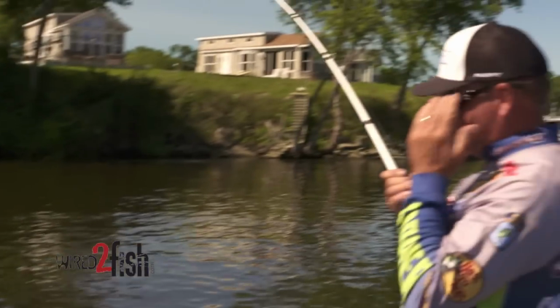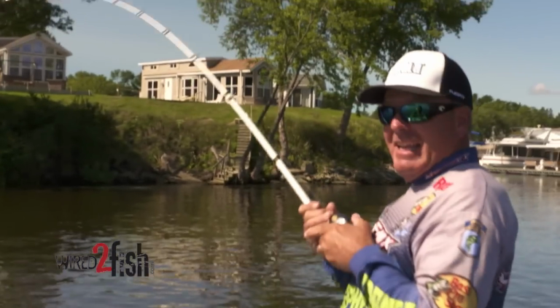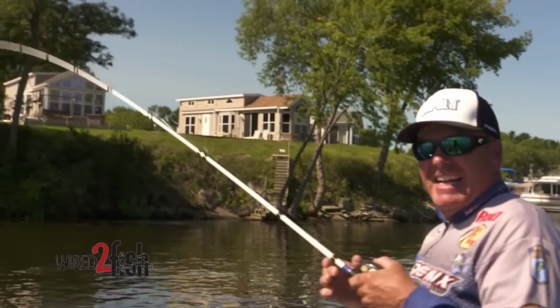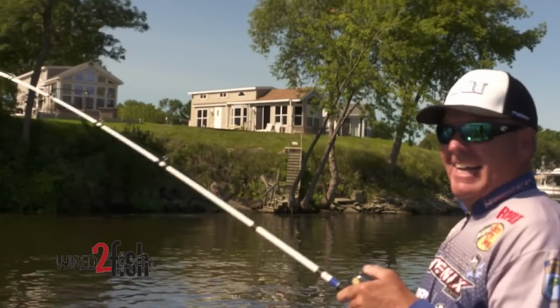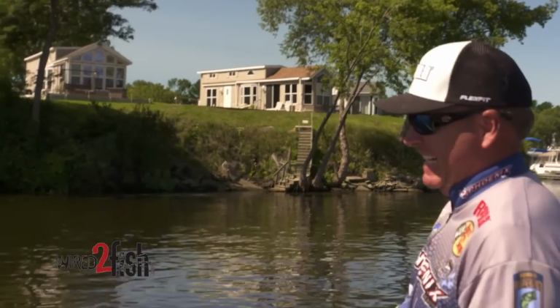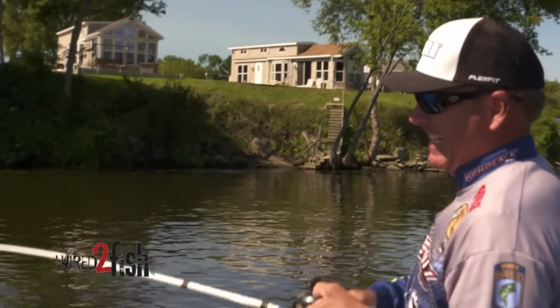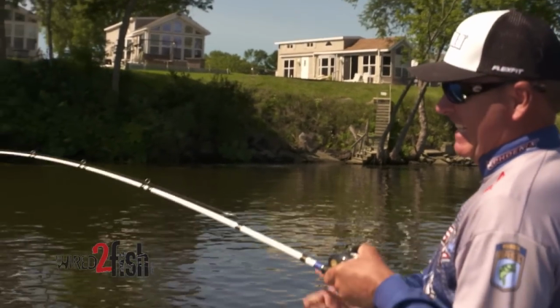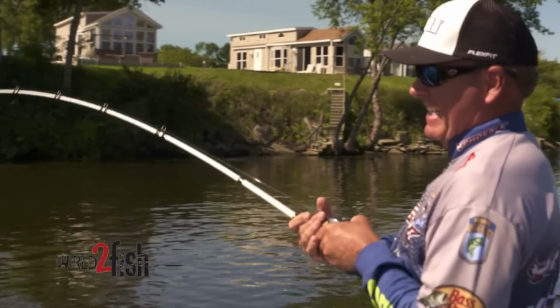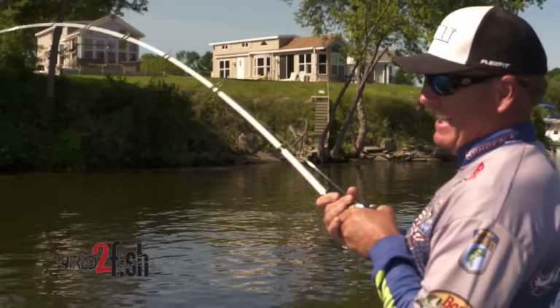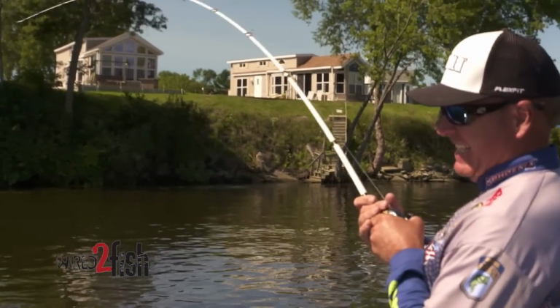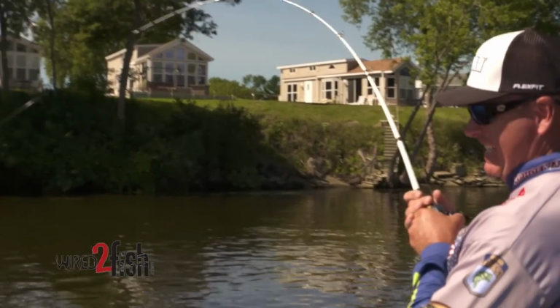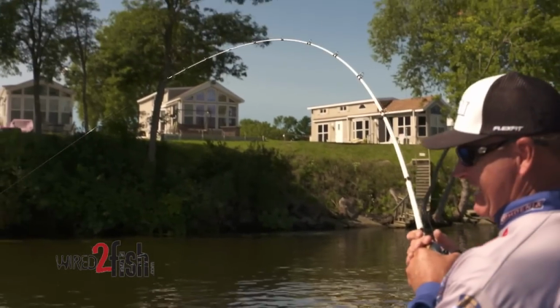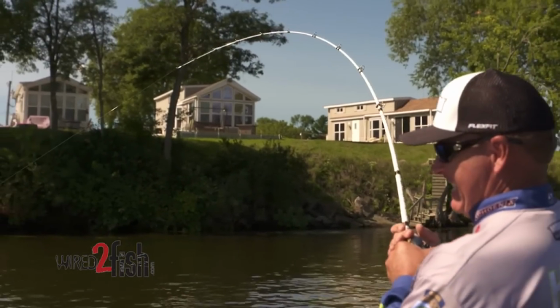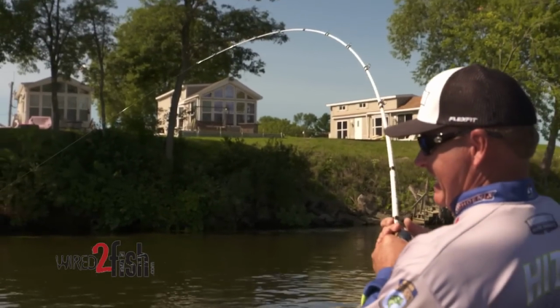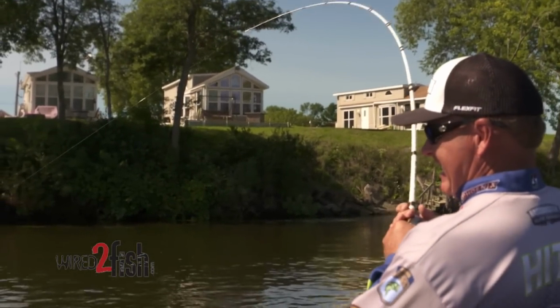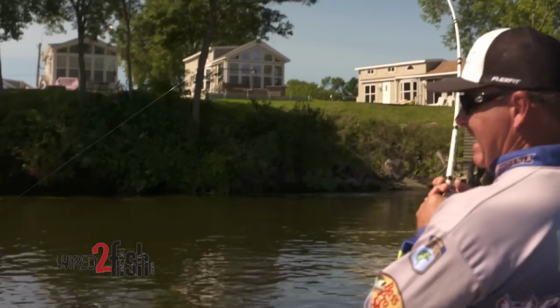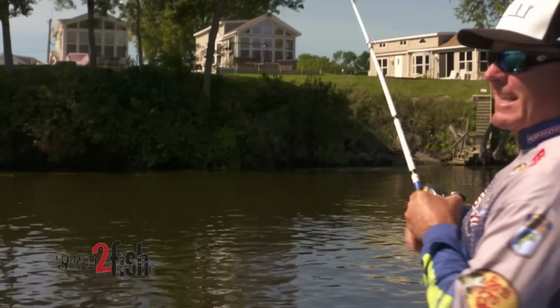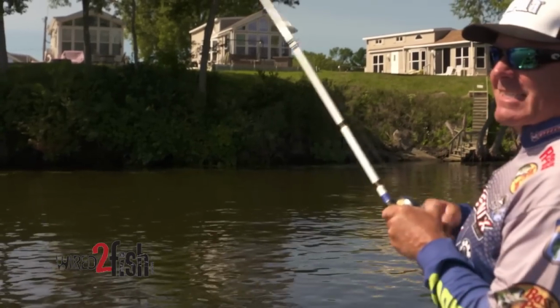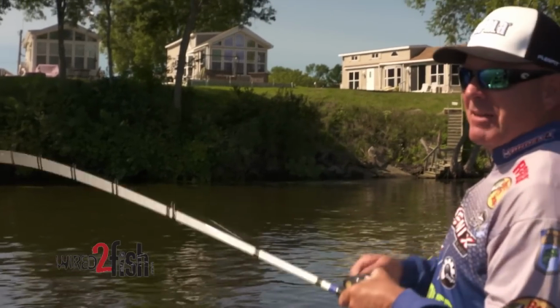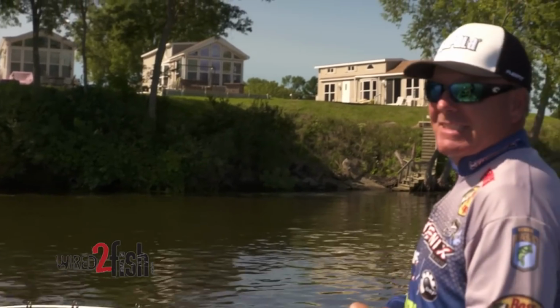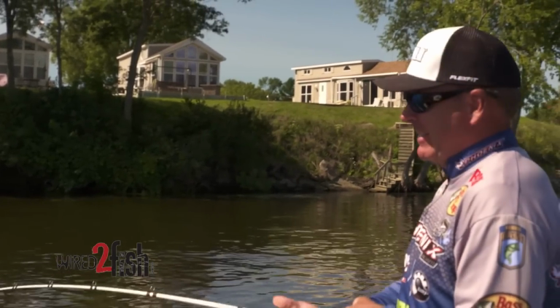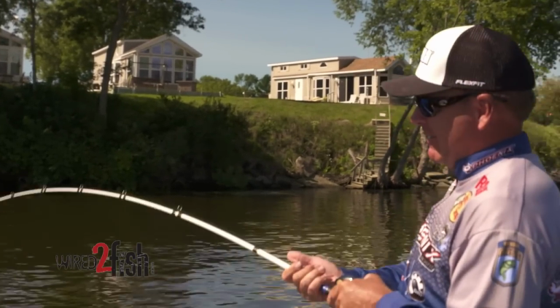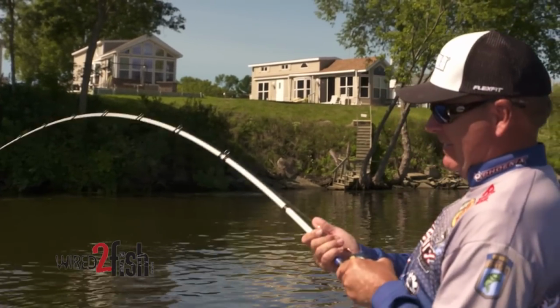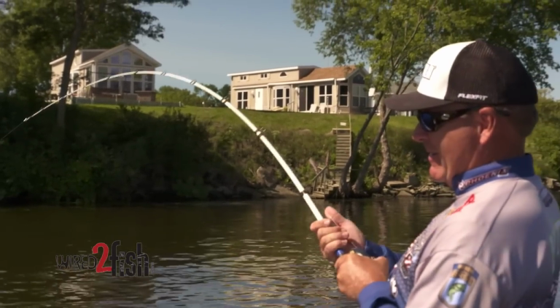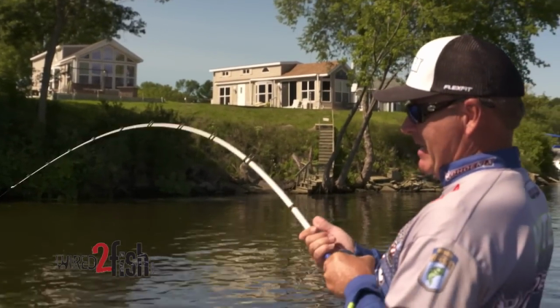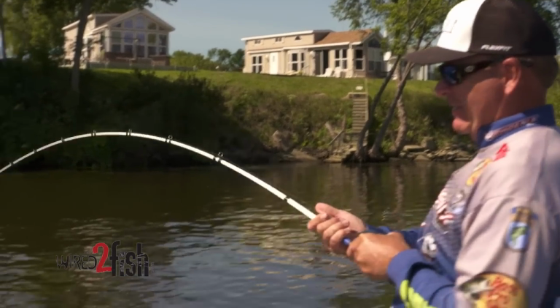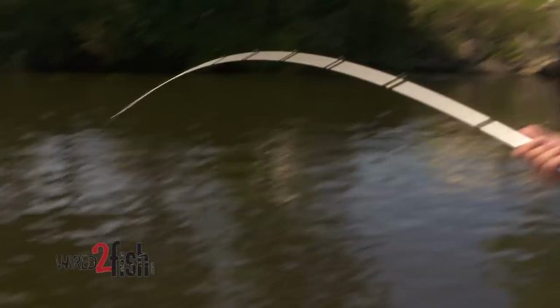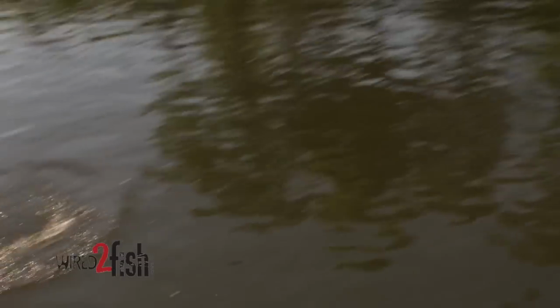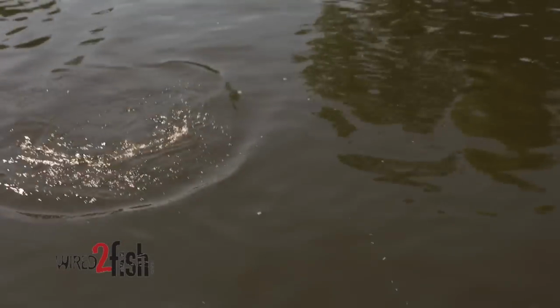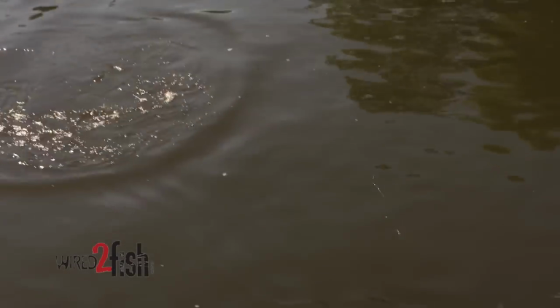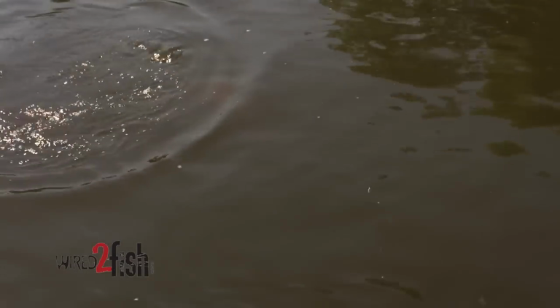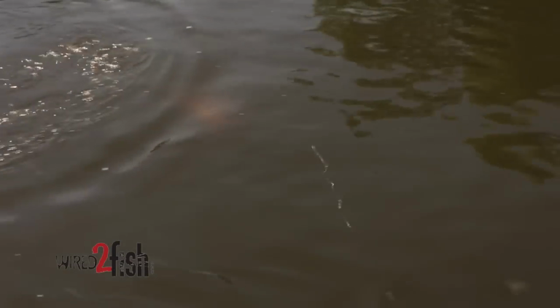Sheepshead. They live in the exact same places that your largemouth do, and they sure like to eat crawfish.